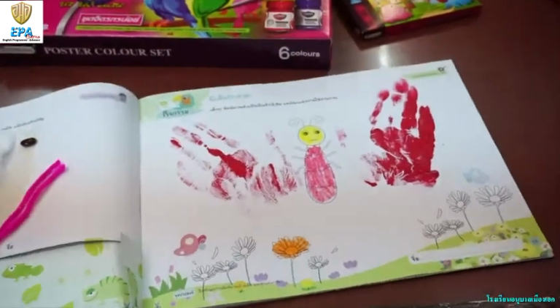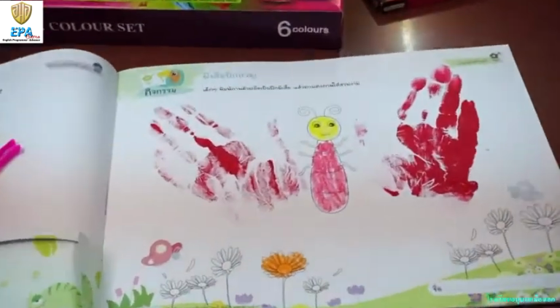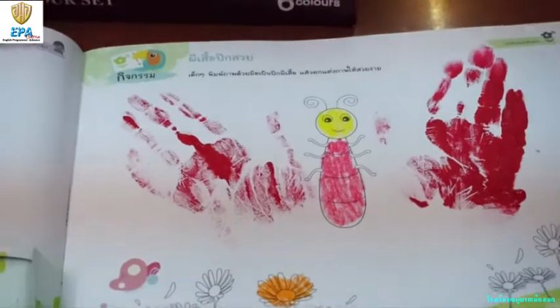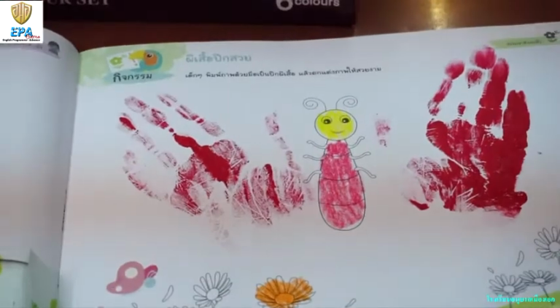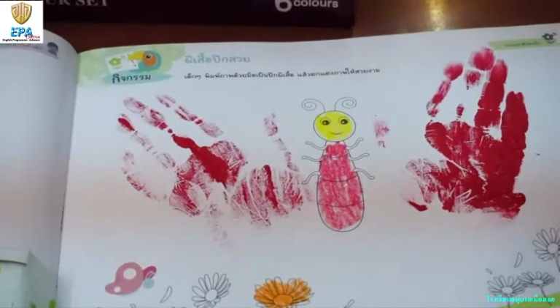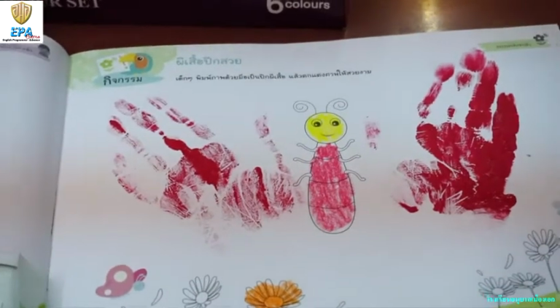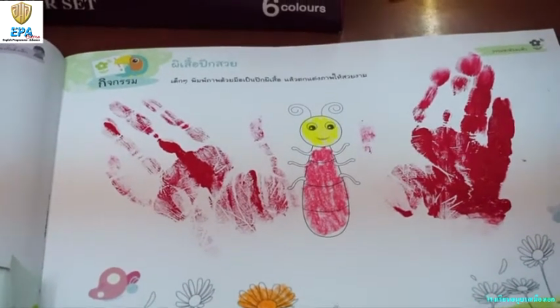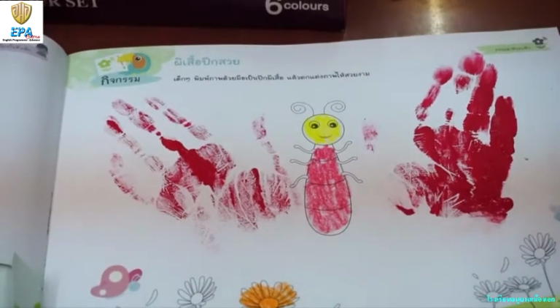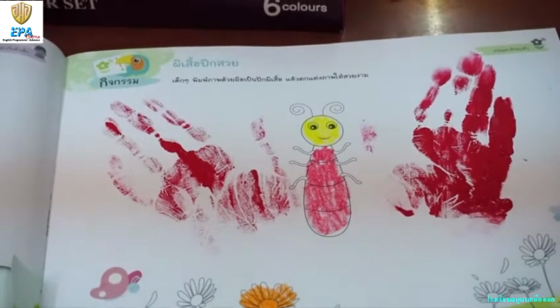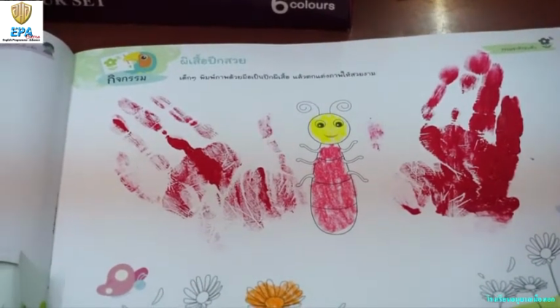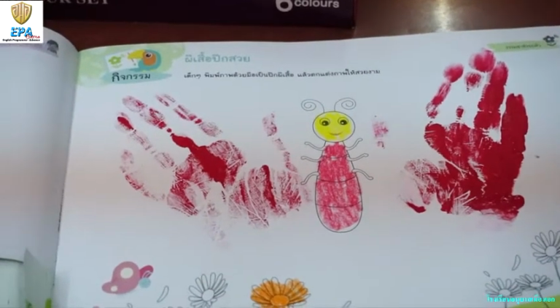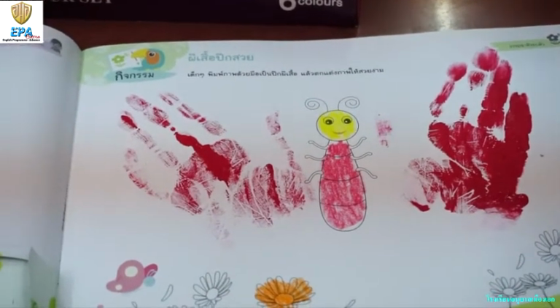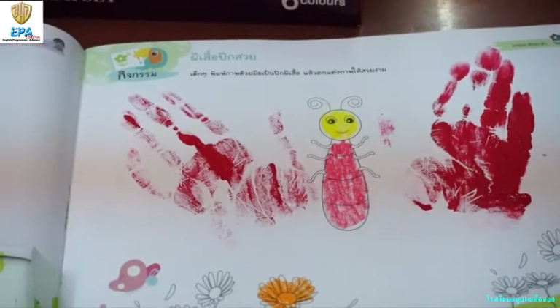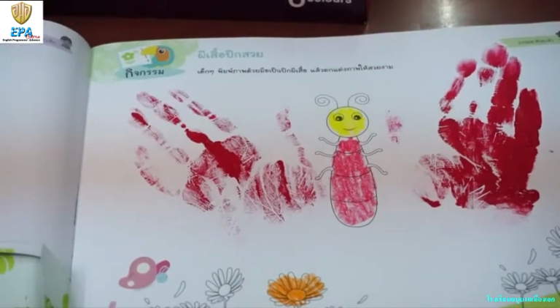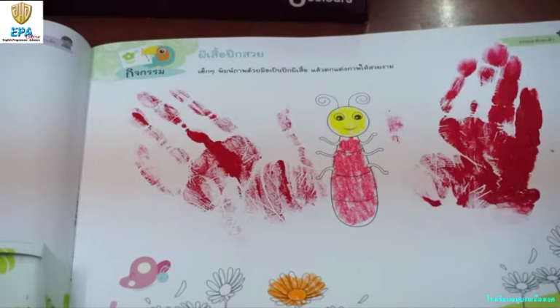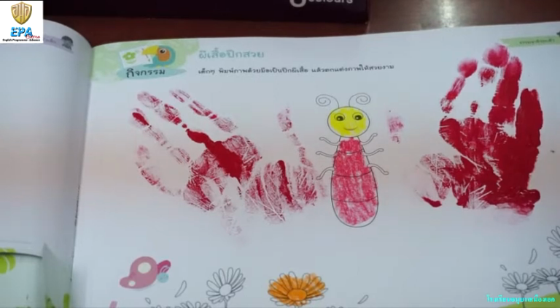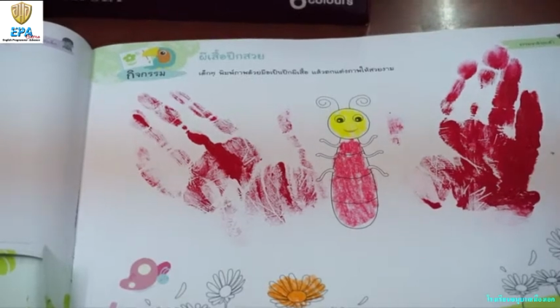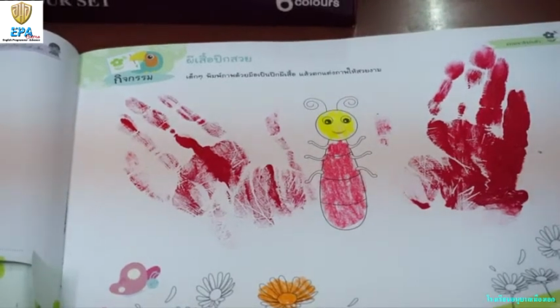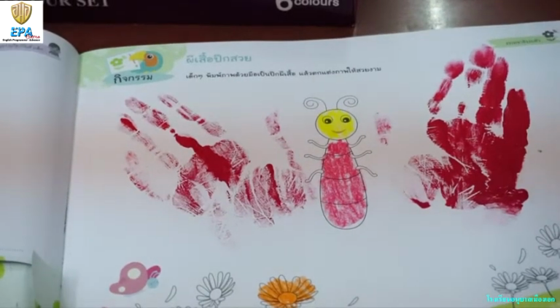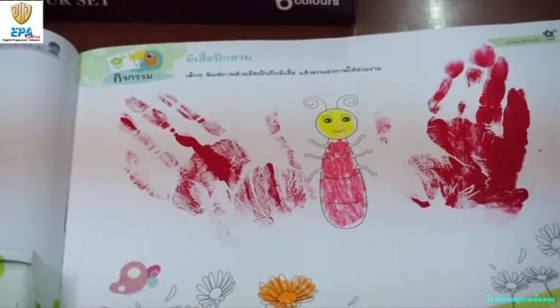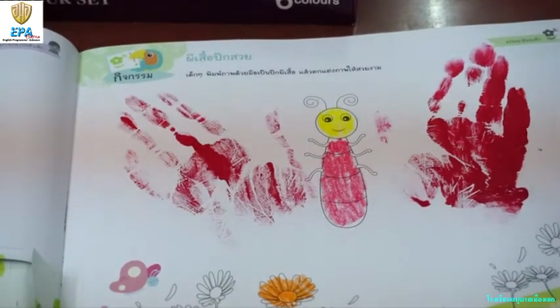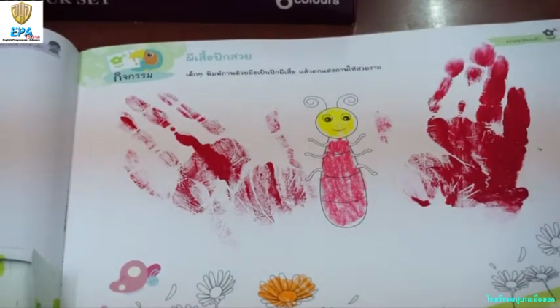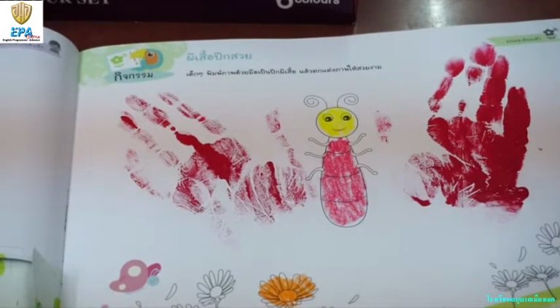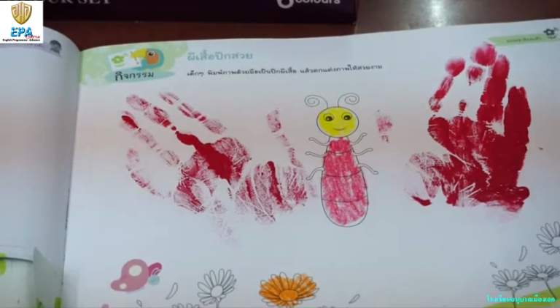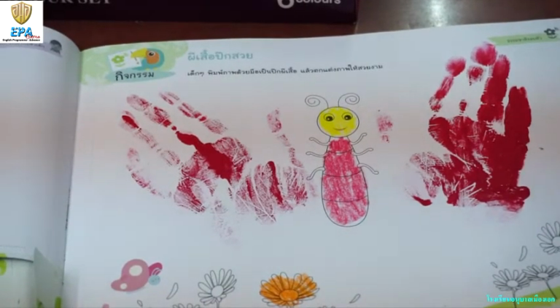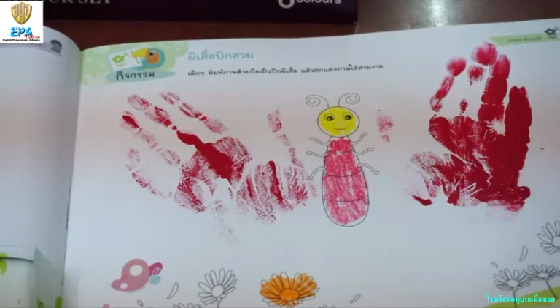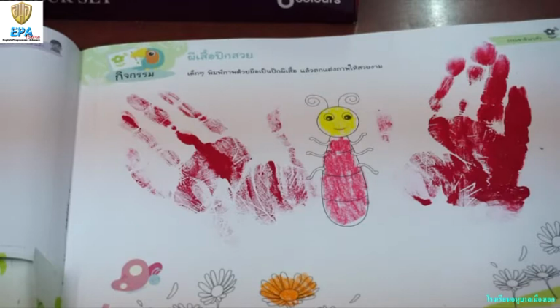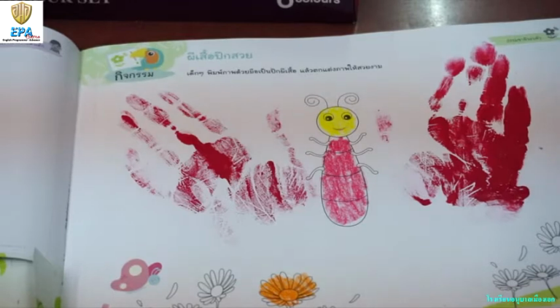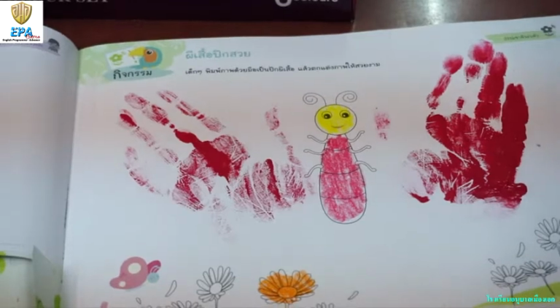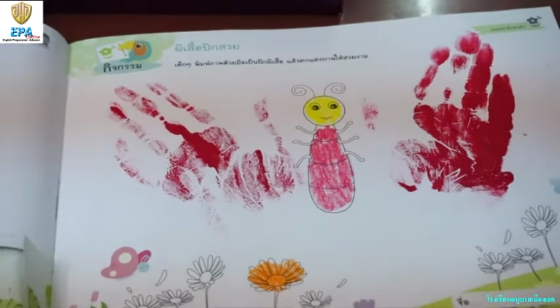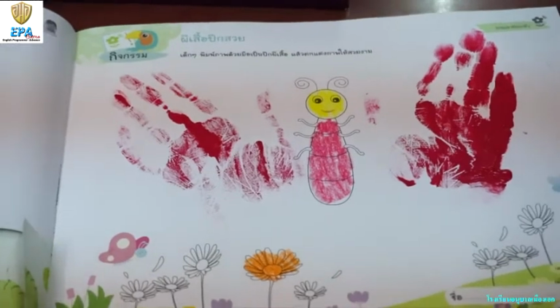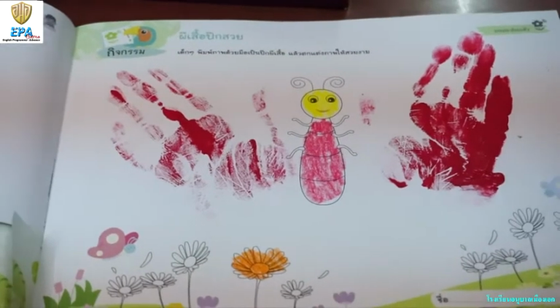Wow, it's just like wings! You did well. You can do it on your own at home — choose any color. Well done!